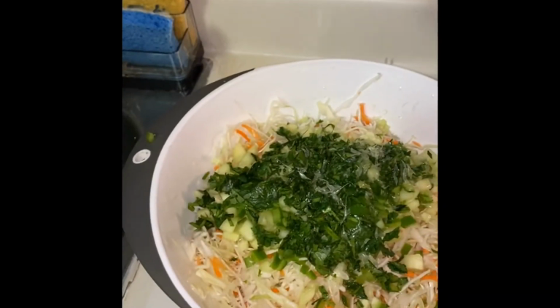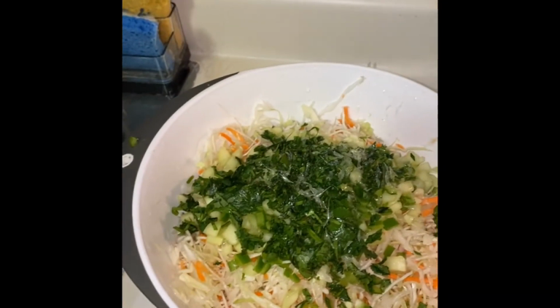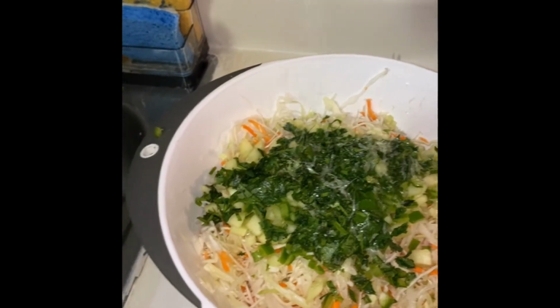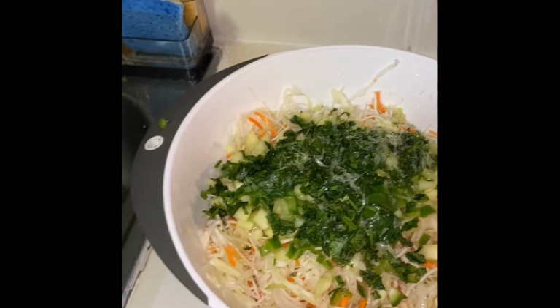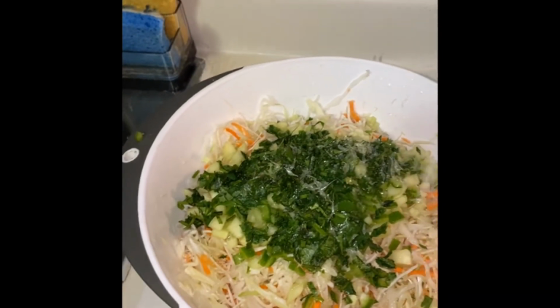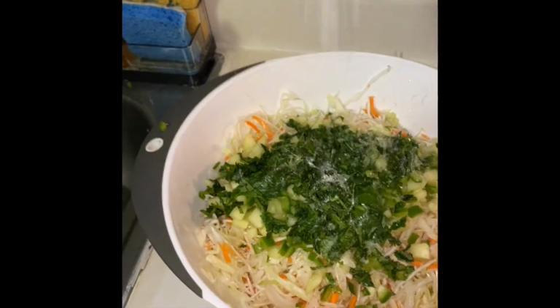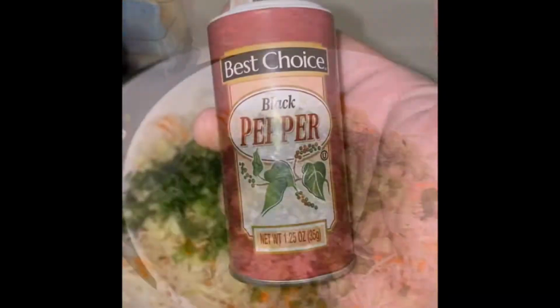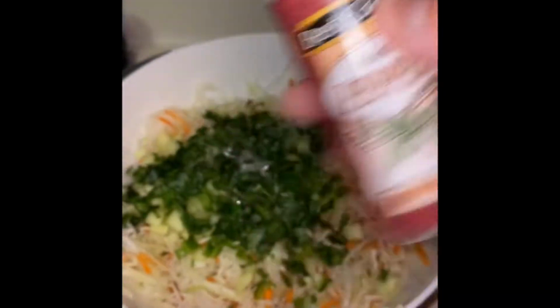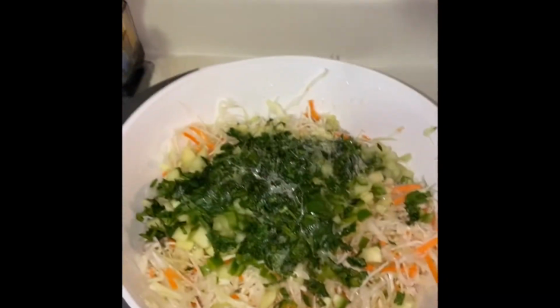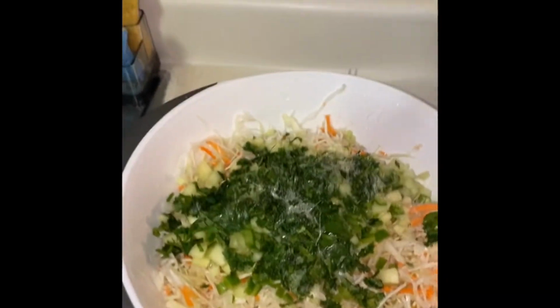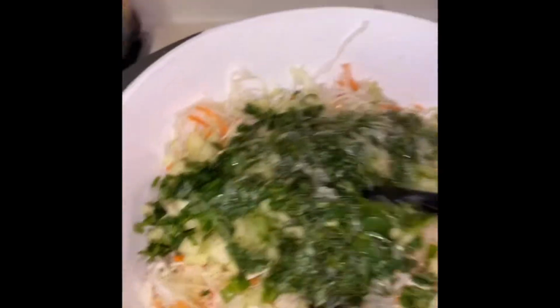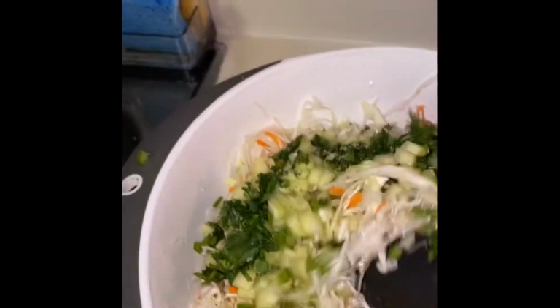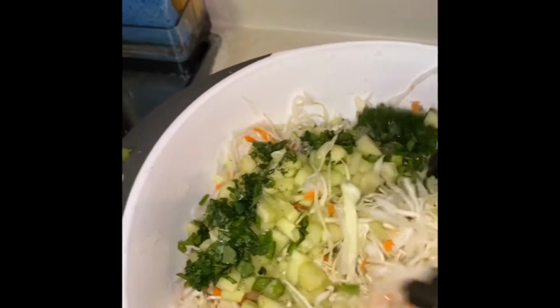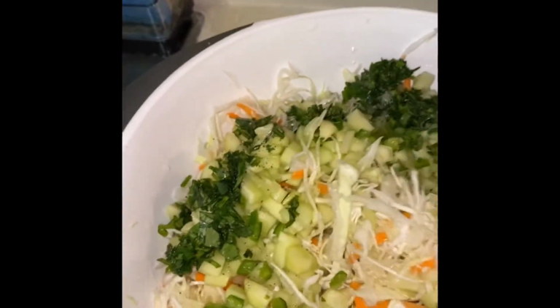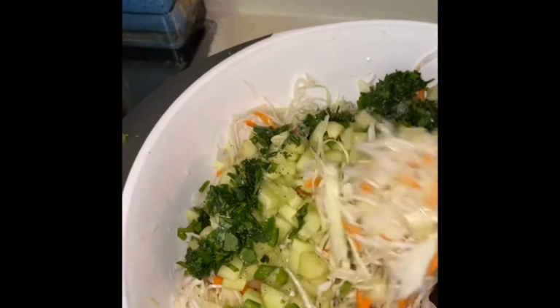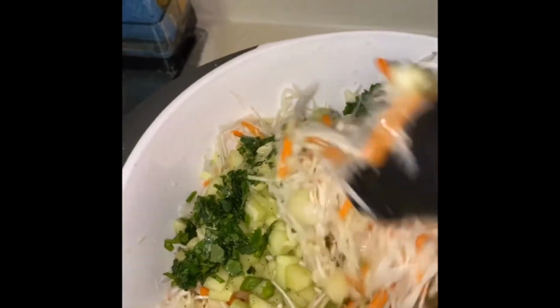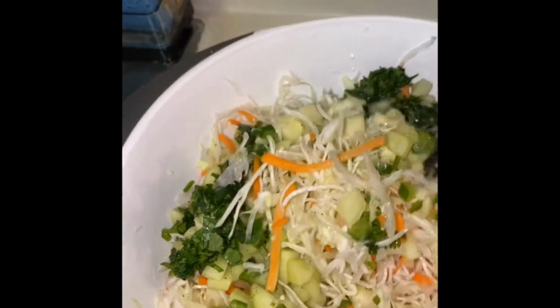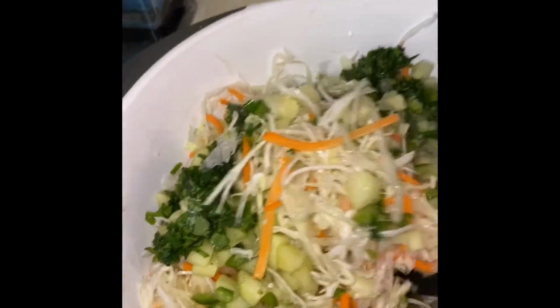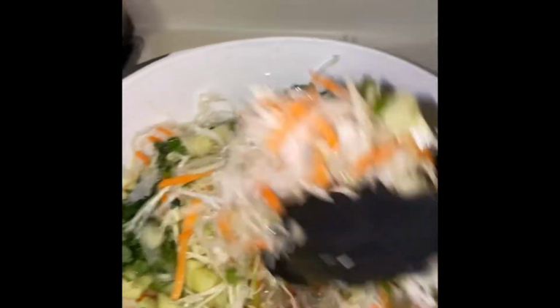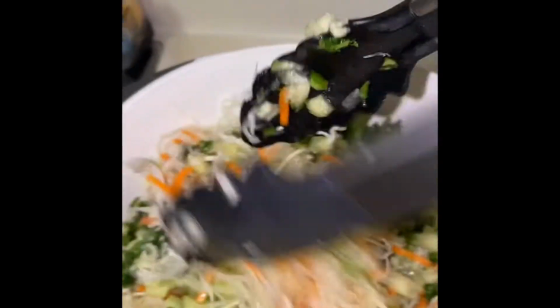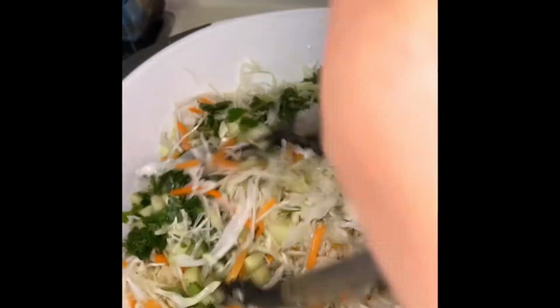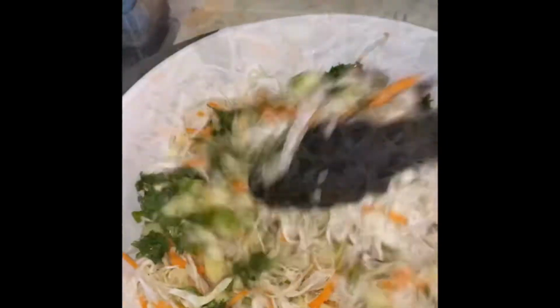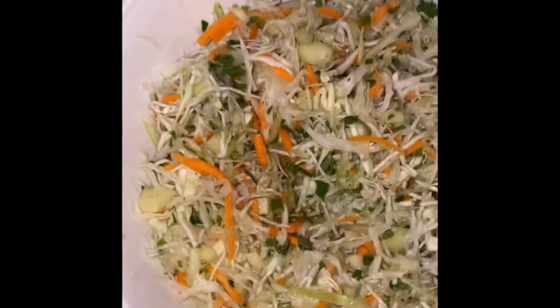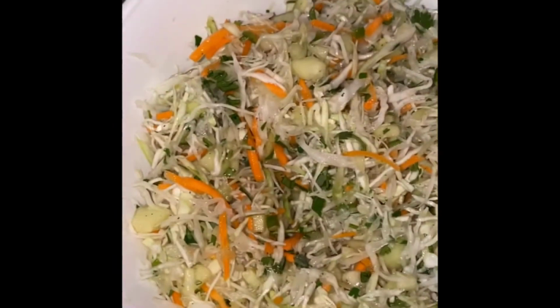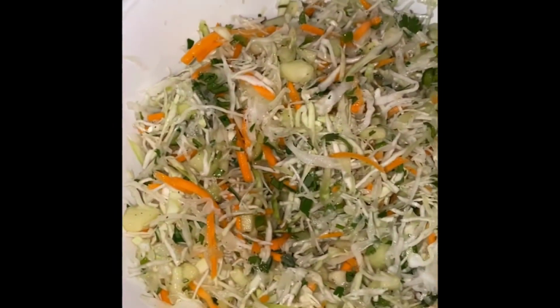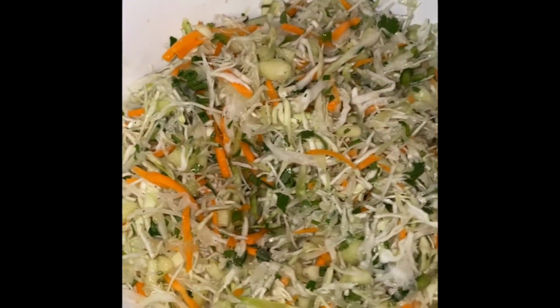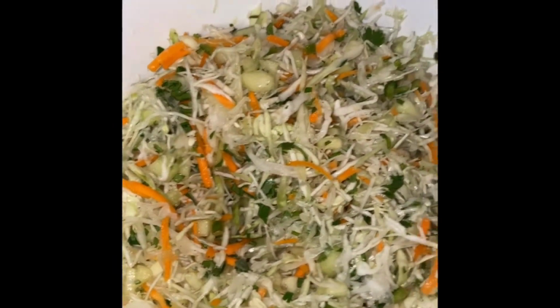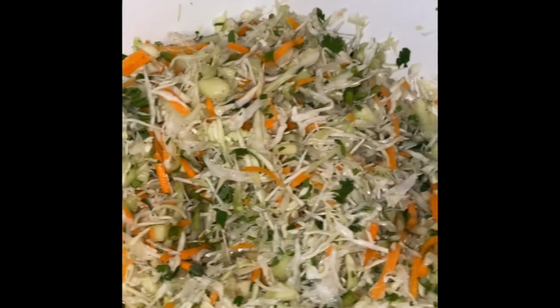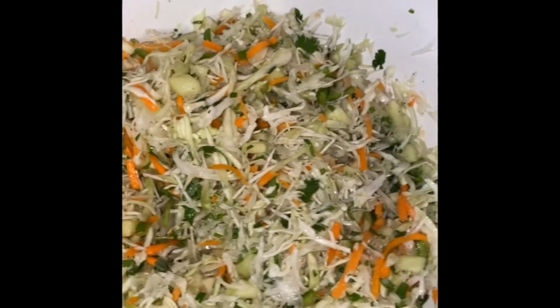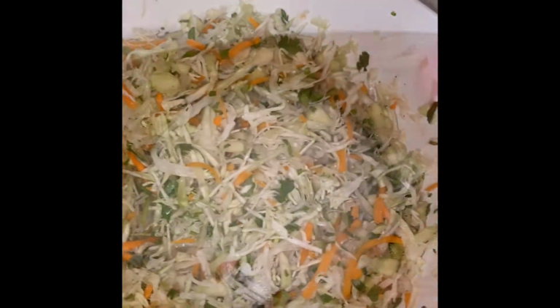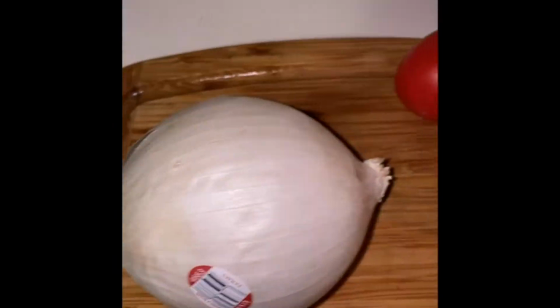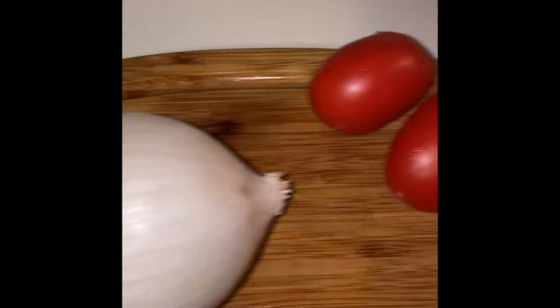I did some salt and I also like to add some pepper — the pepper really gives it a great taste. Now we can mix all the ingredients. I definitely like to check for salt, pepper, or even some more lime.